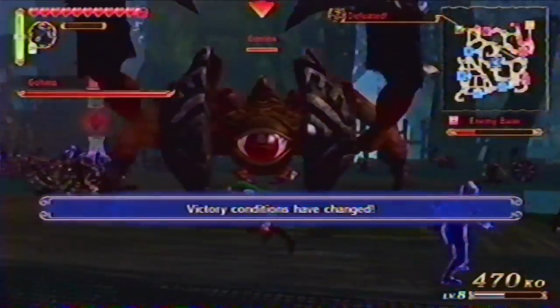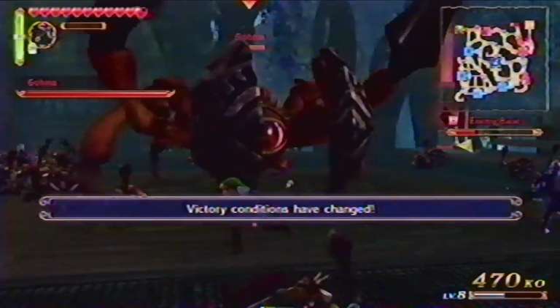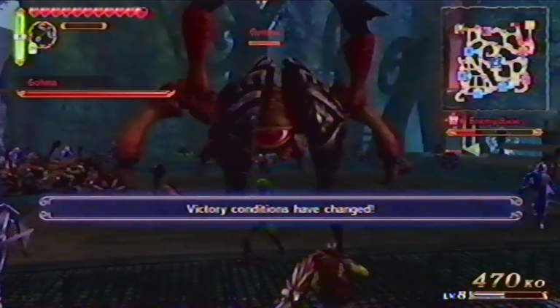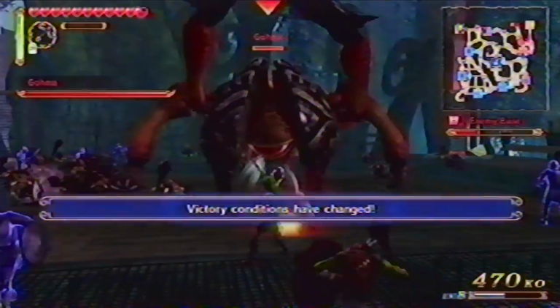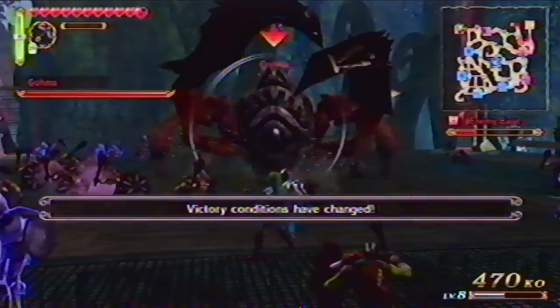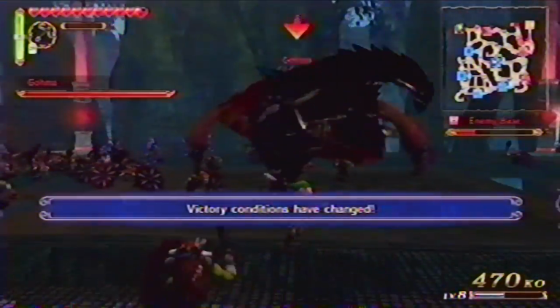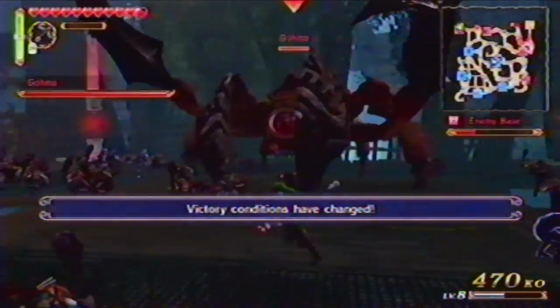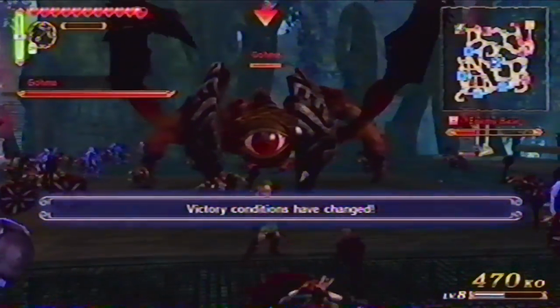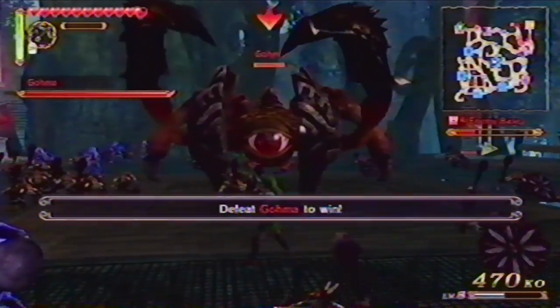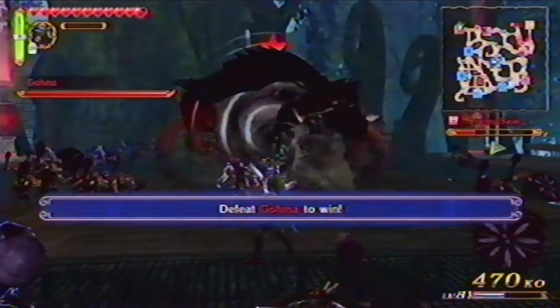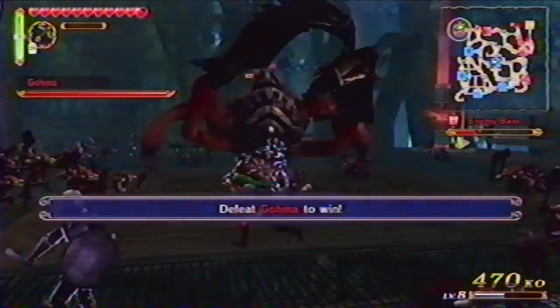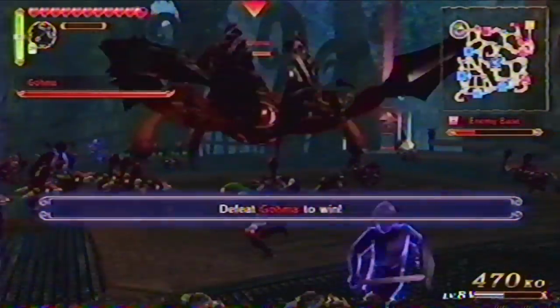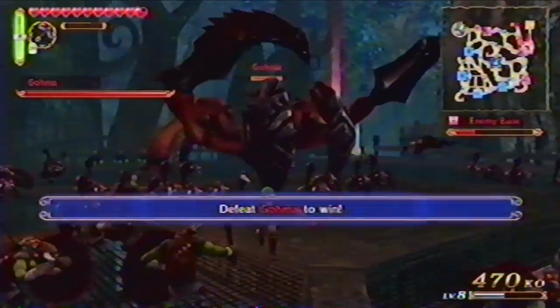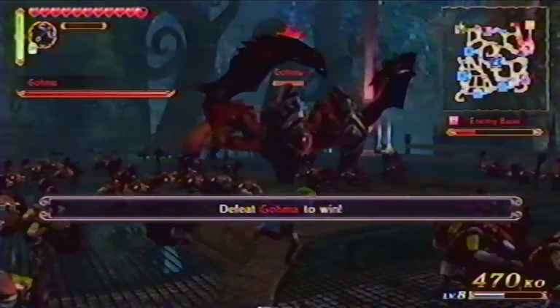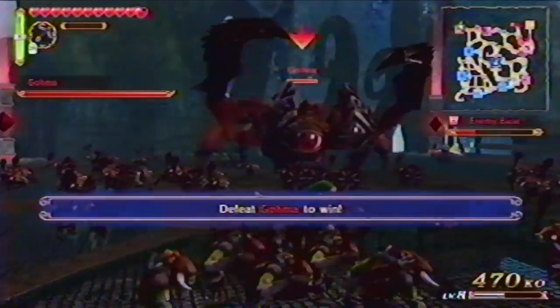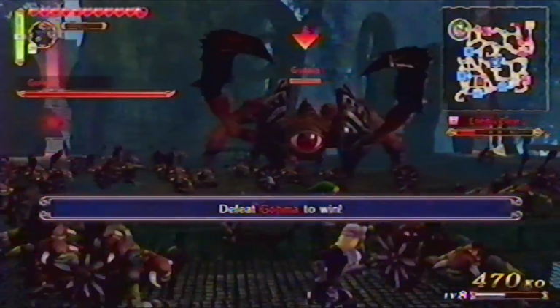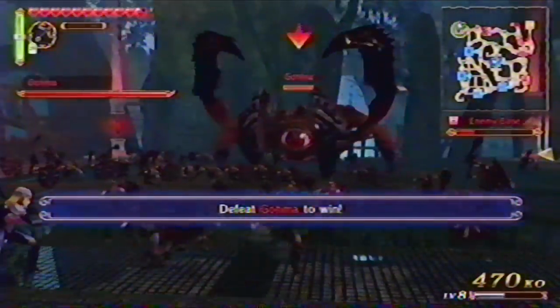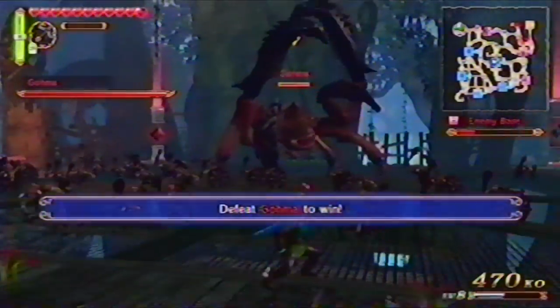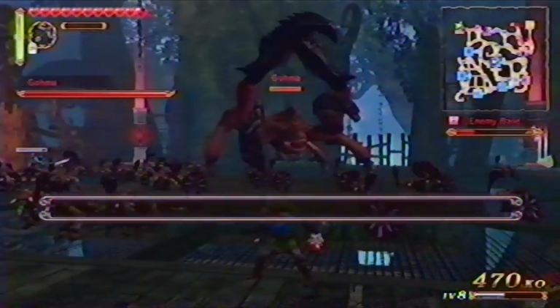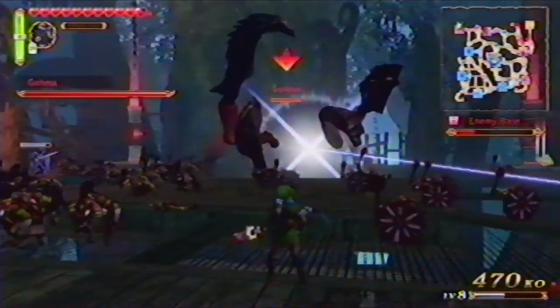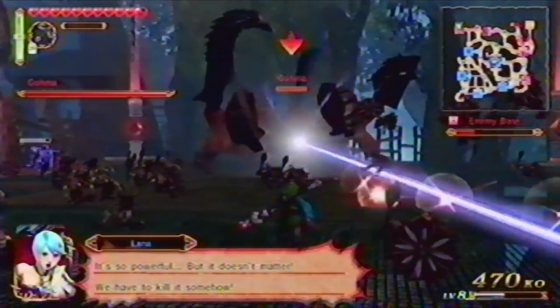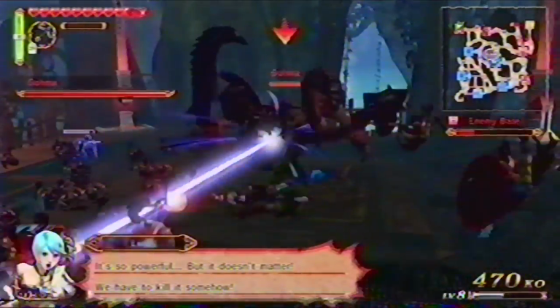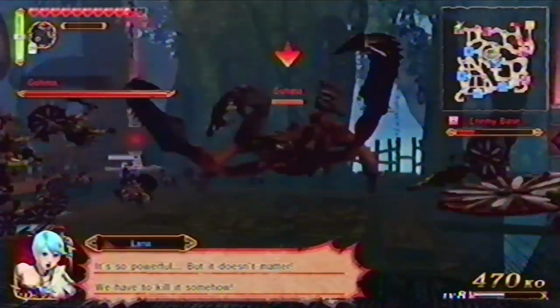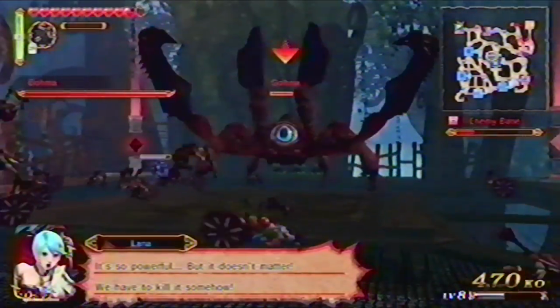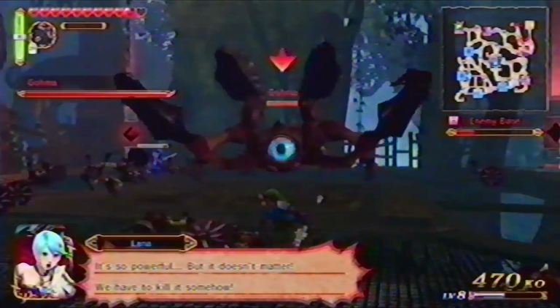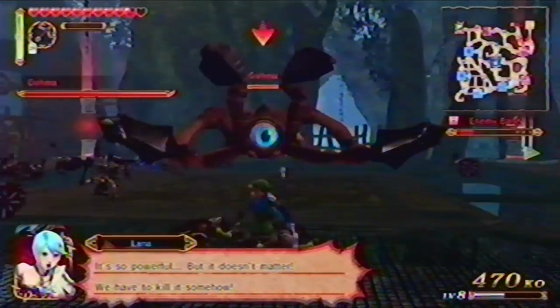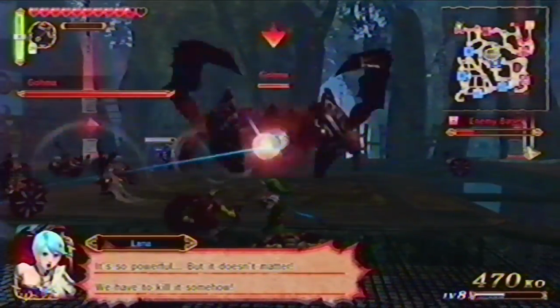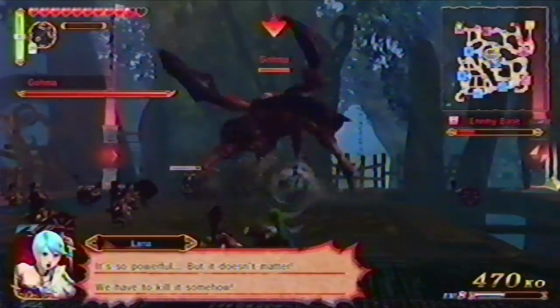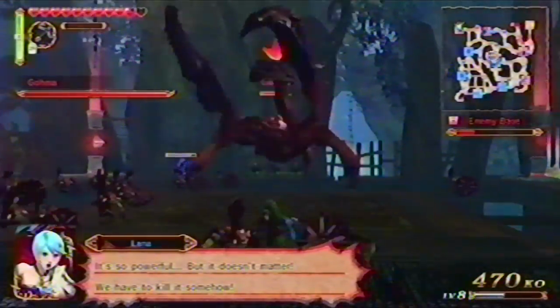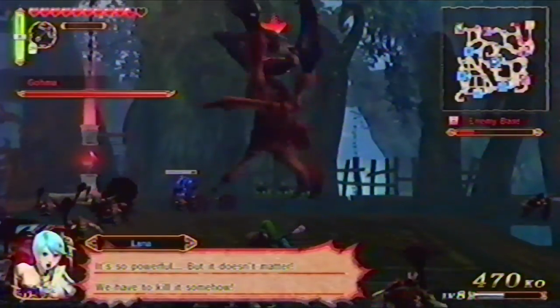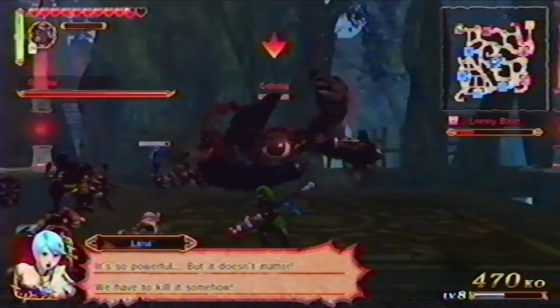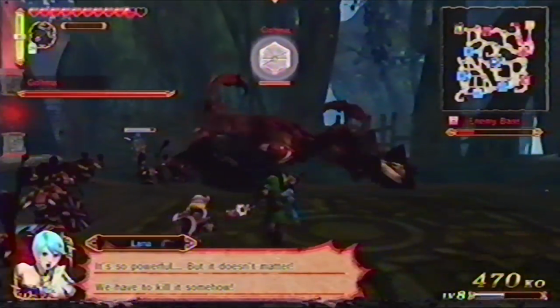It's Goma, the super huge crab with a hard shell that repulses any attack. Be patient and dodge its giant laser beam shot. Its eye will then turn blue — fire an arrow, and then attack while it's stunned.